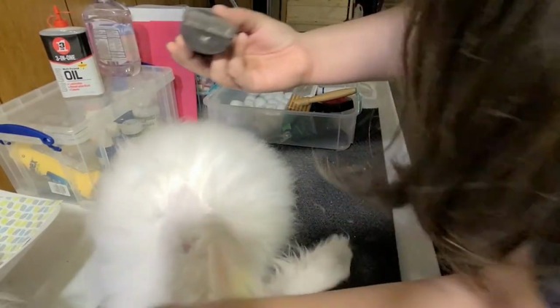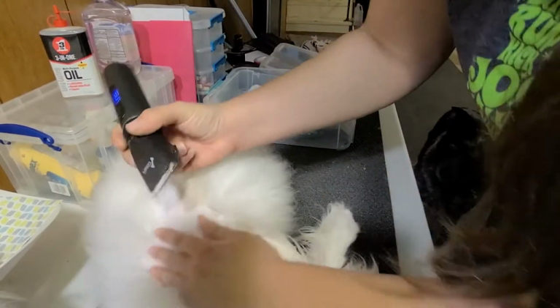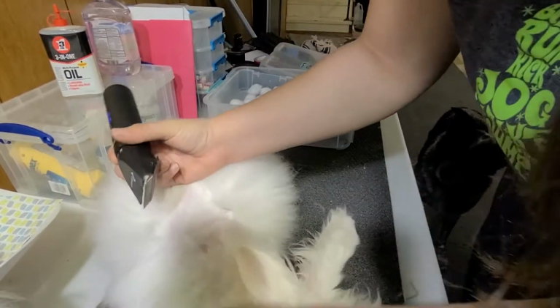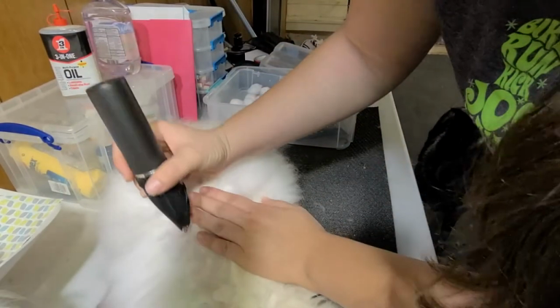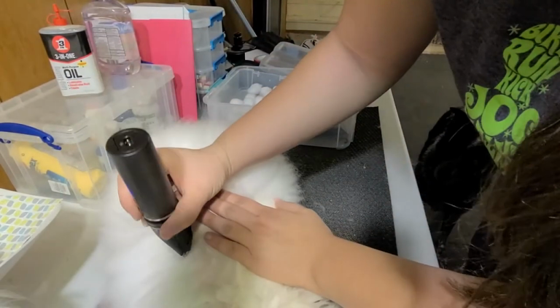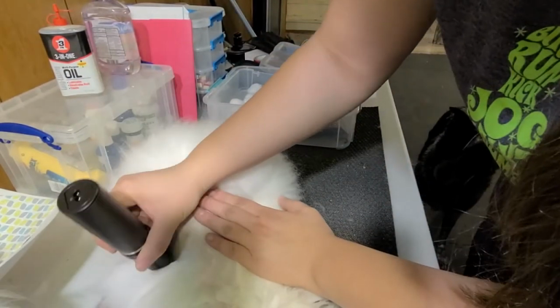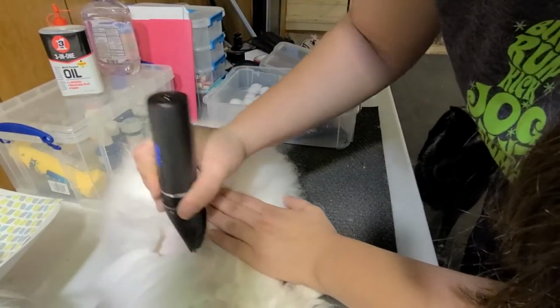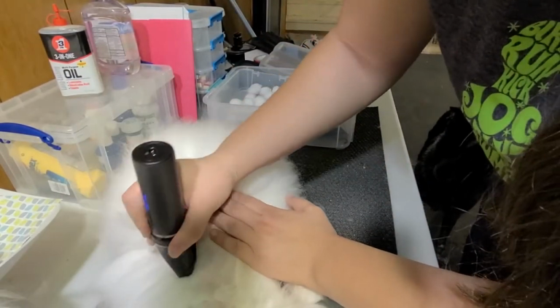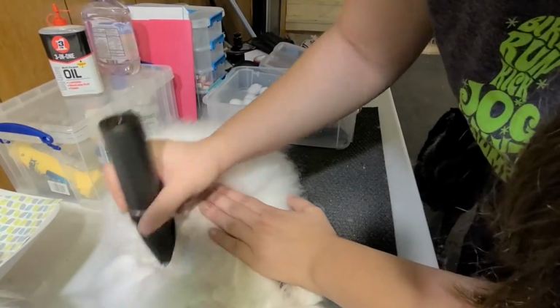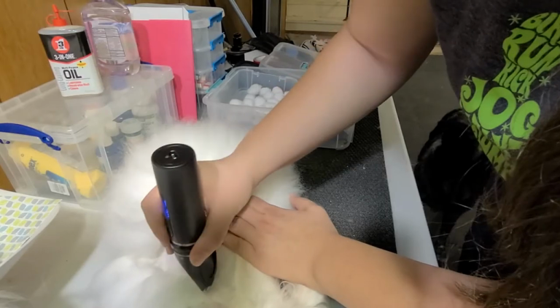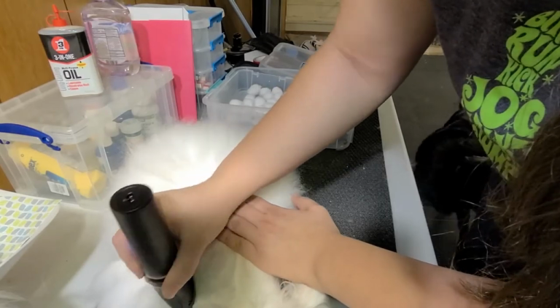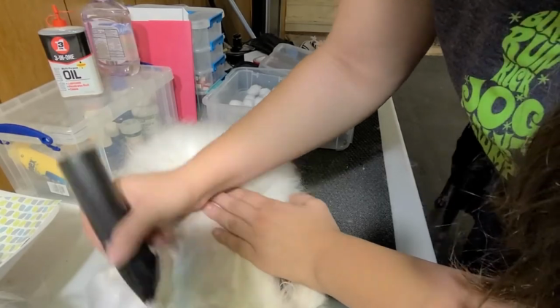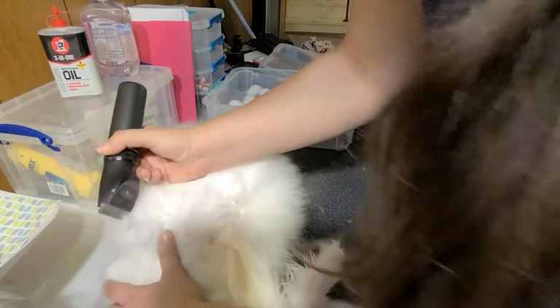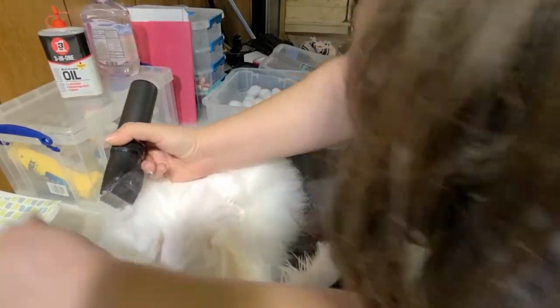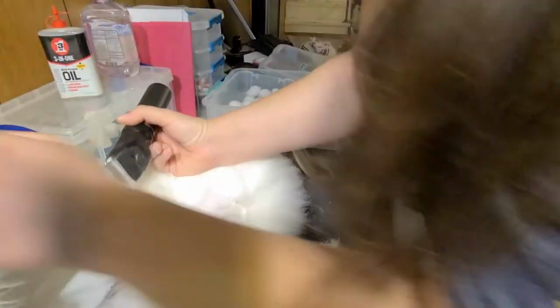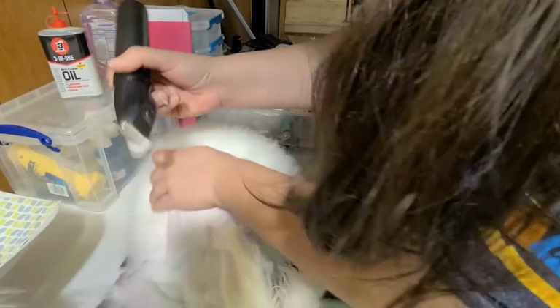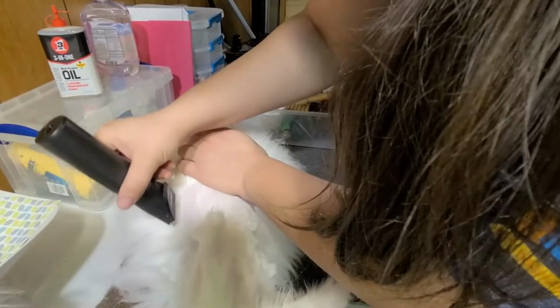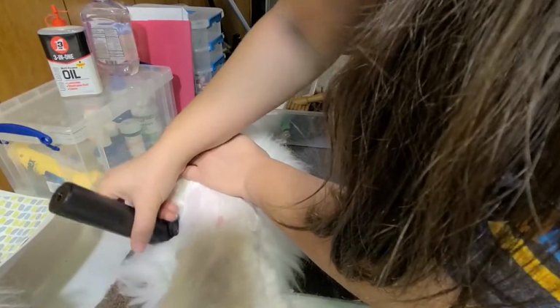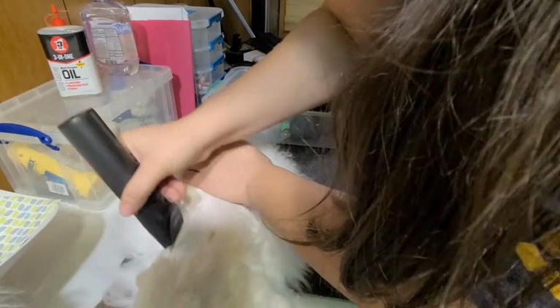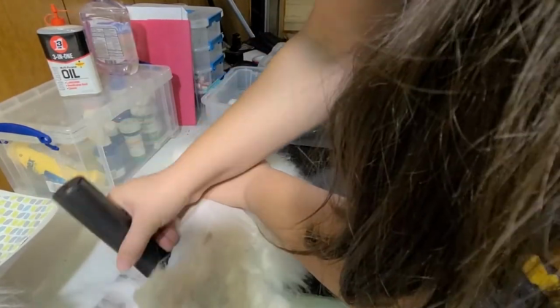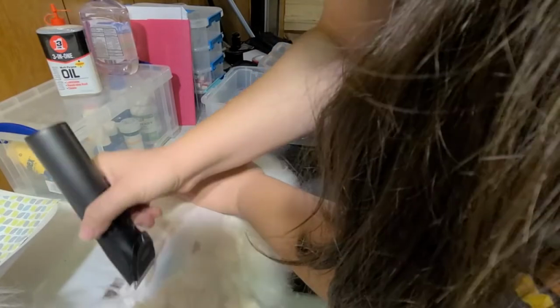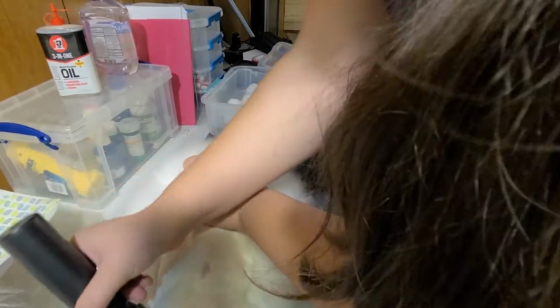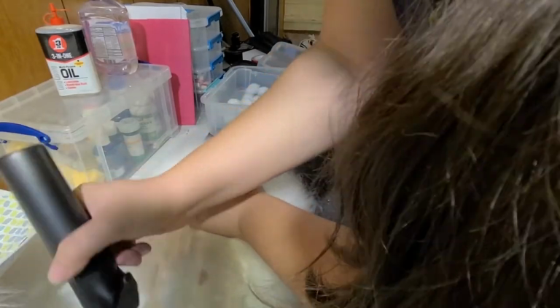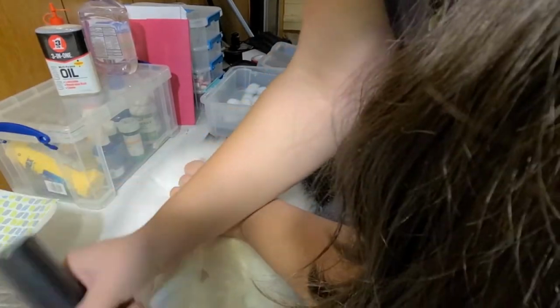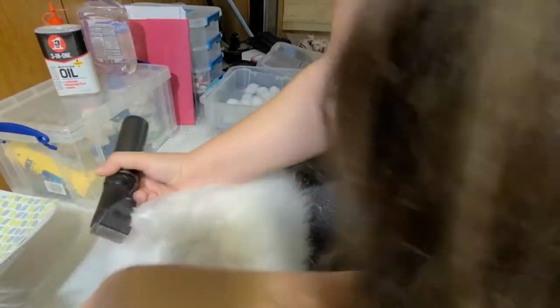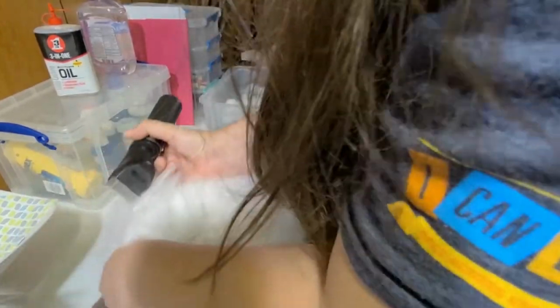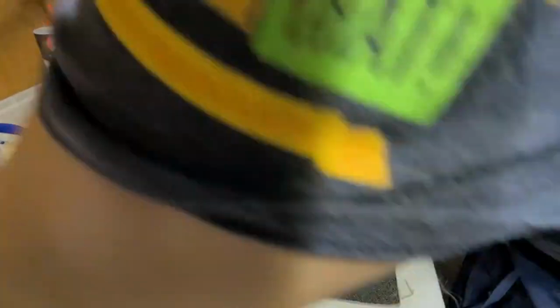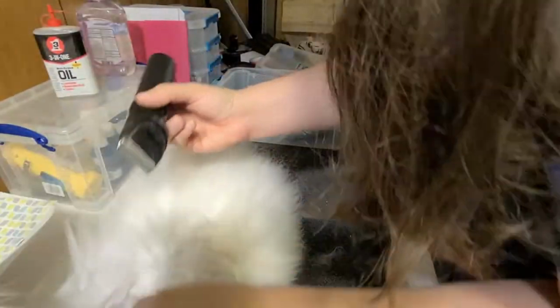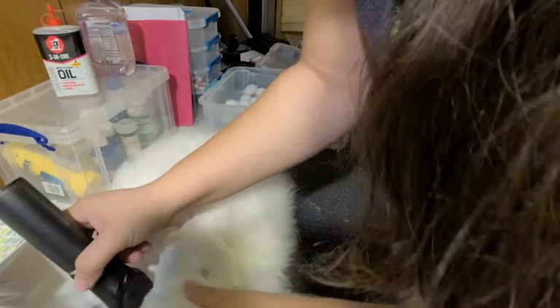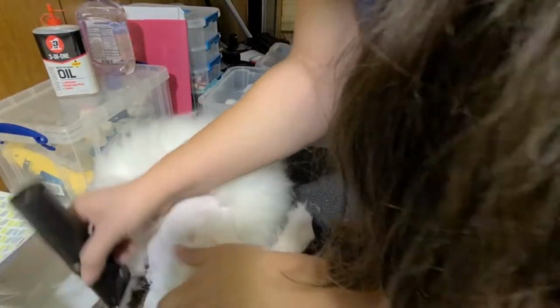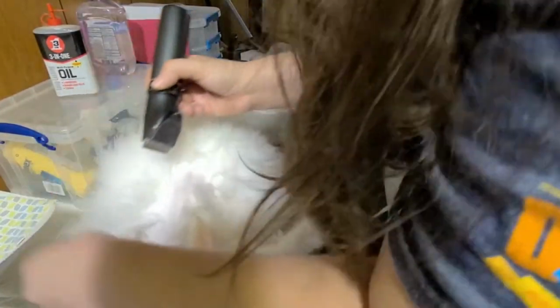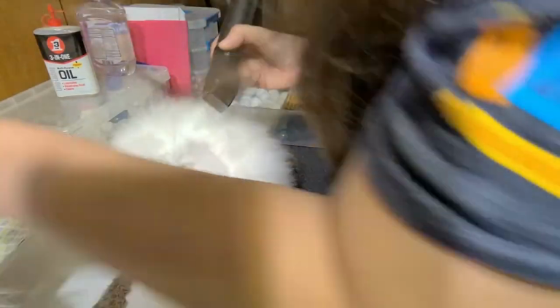English Angoras are incredibly soft. They're the ones with the fluffy faces and ears — they're probably the most recognizable of the Angoras. They're known for their really sweet personalities, and Sam is such a nice bunny.